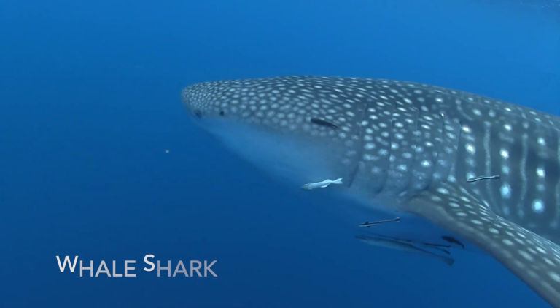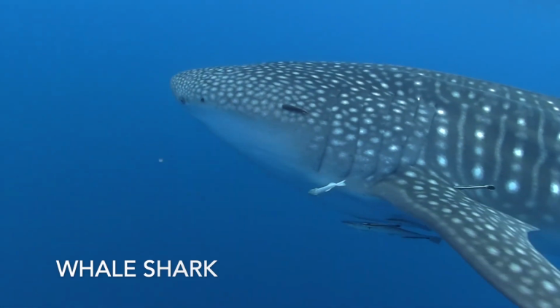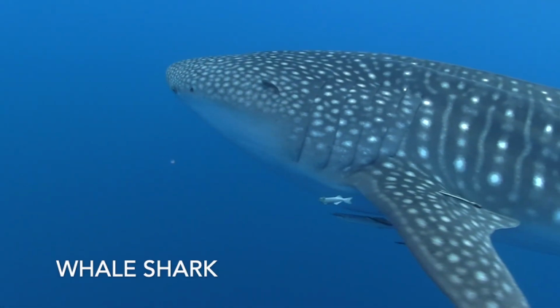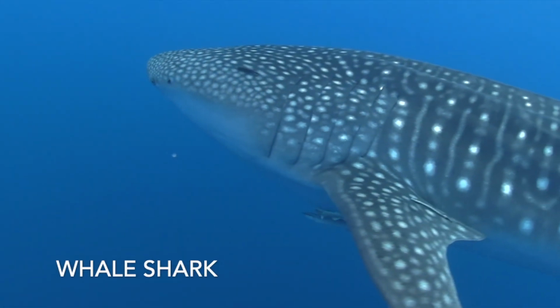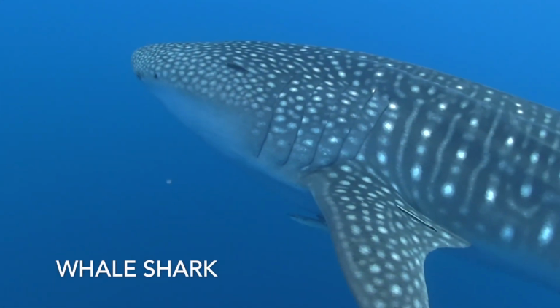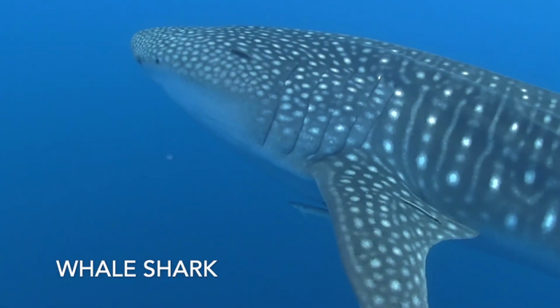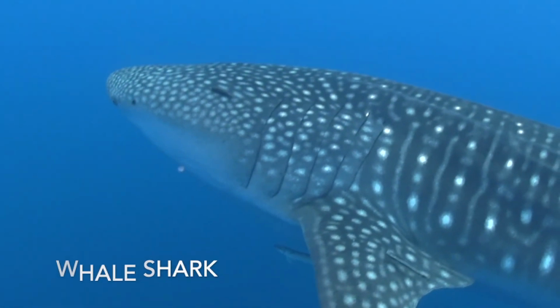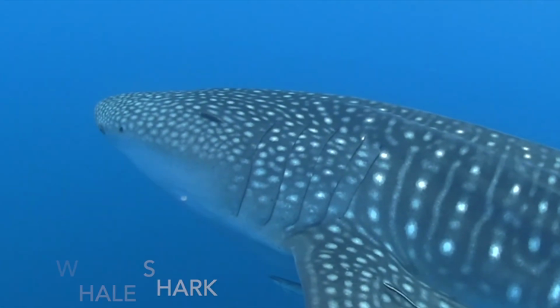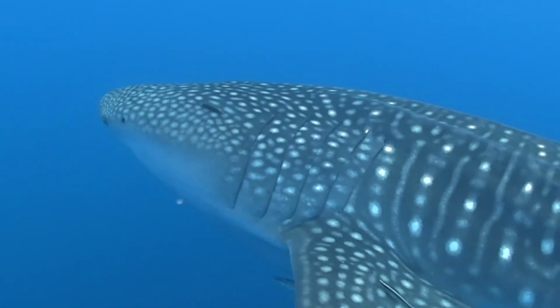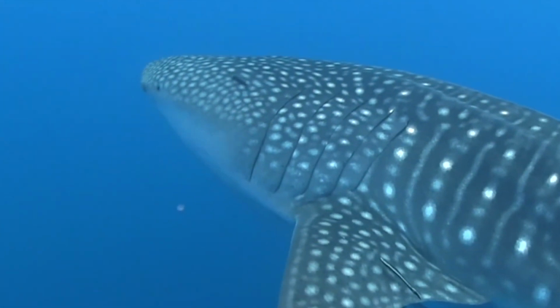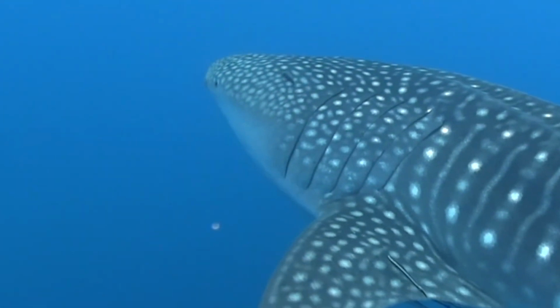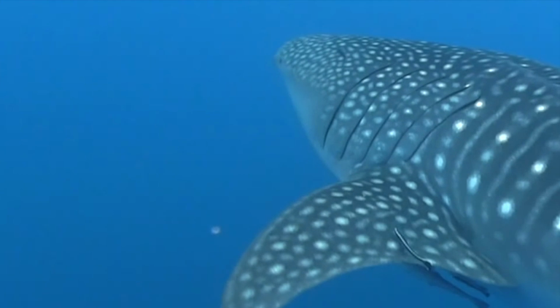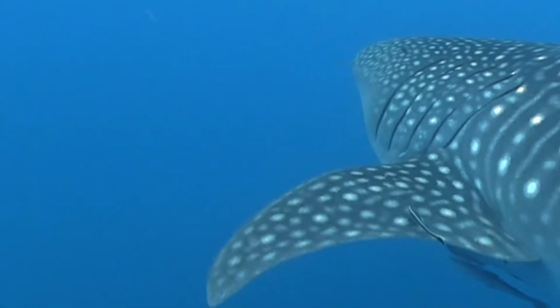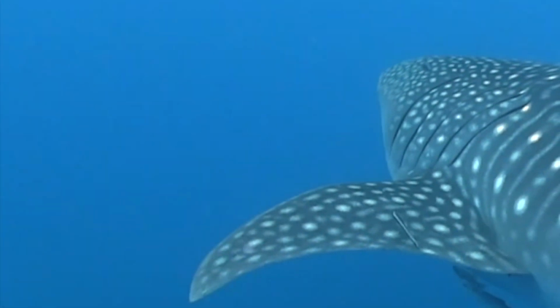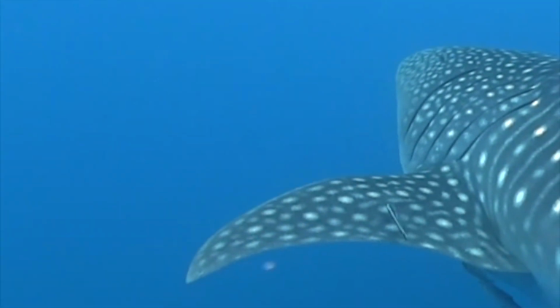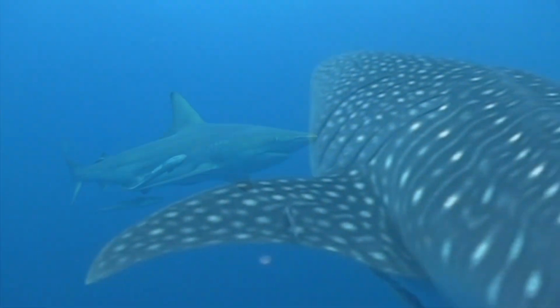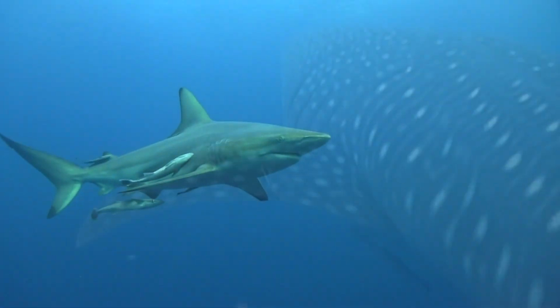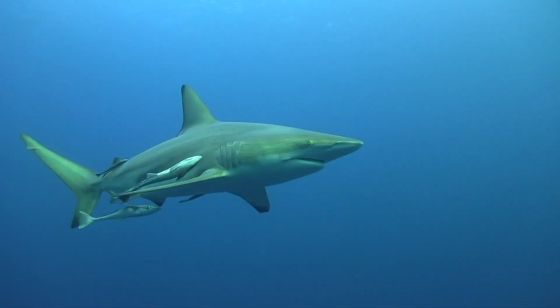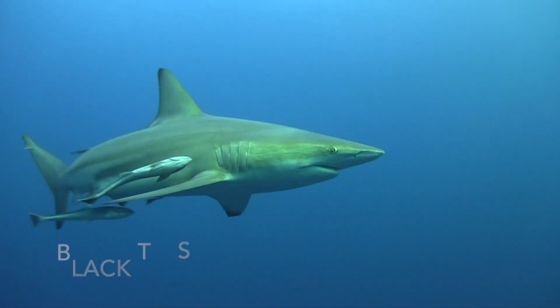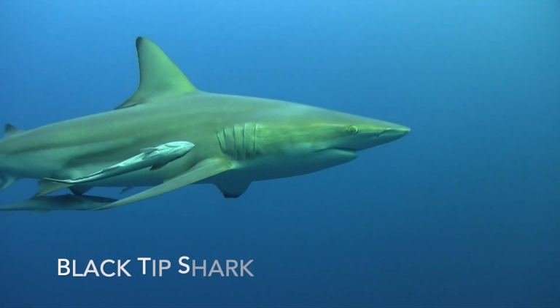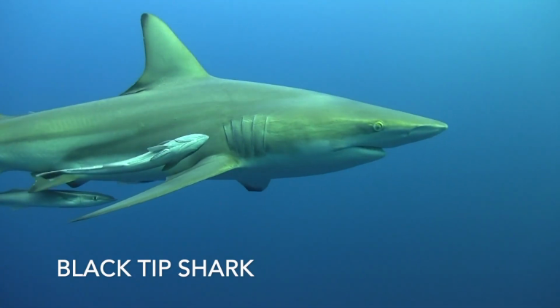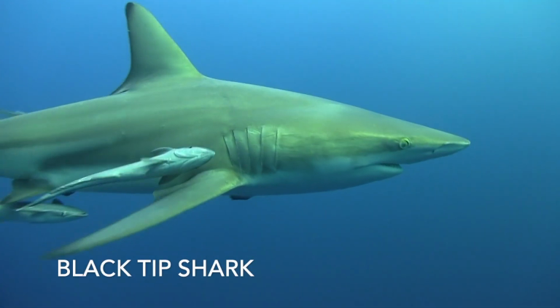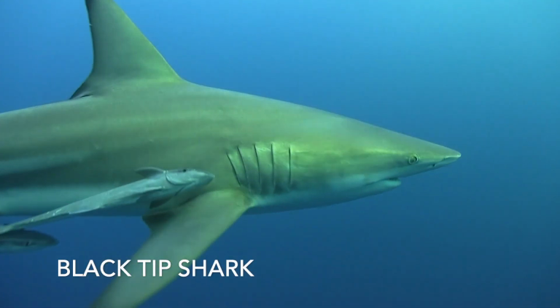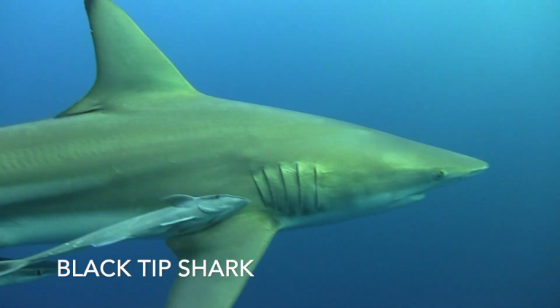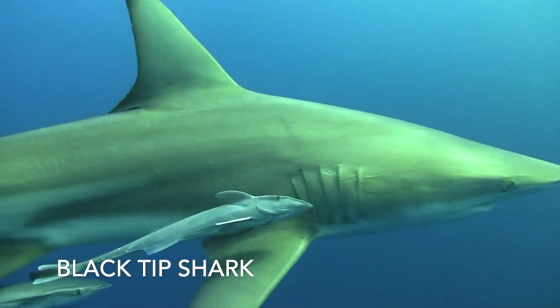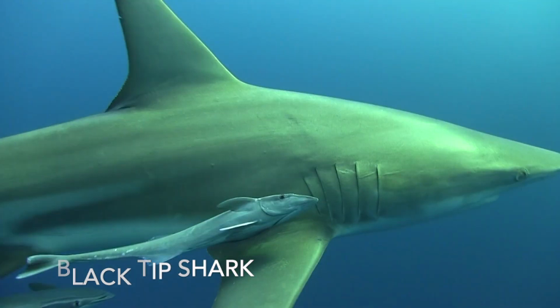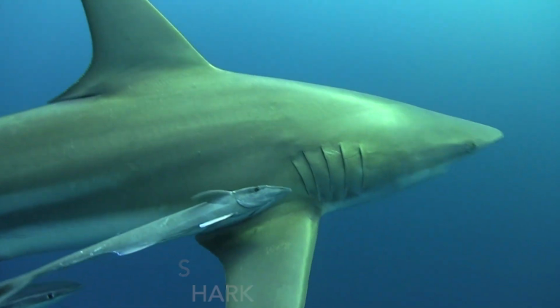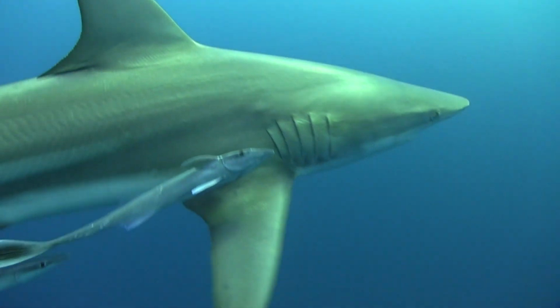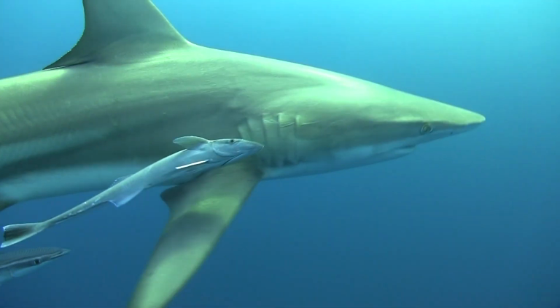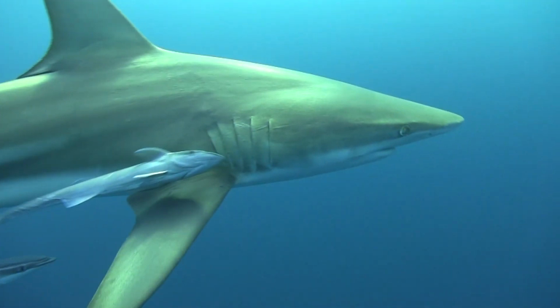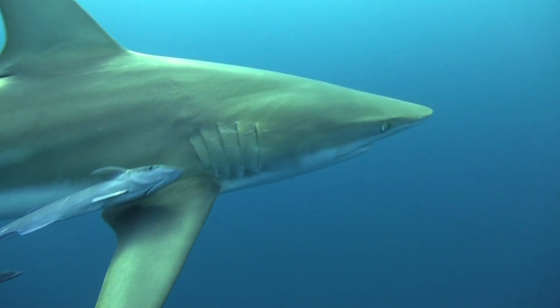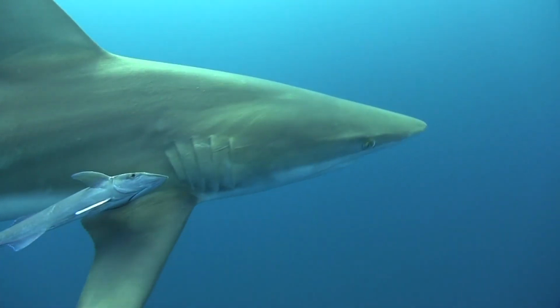Like other fish, sharks breathe by extracting oxygen from seawater as it passes over their gills. Shark gills are not covered like other fish and are located on each side of the body, lined up in front of the pectoral fins.